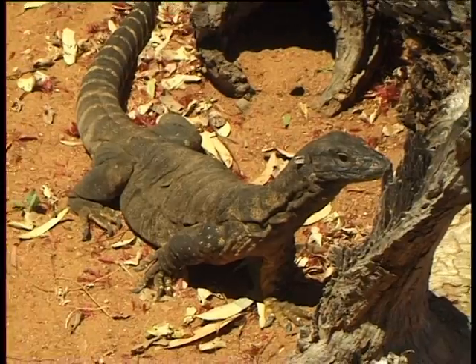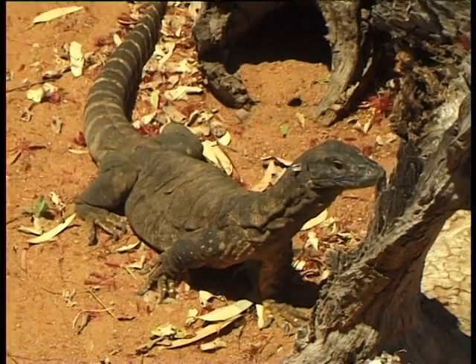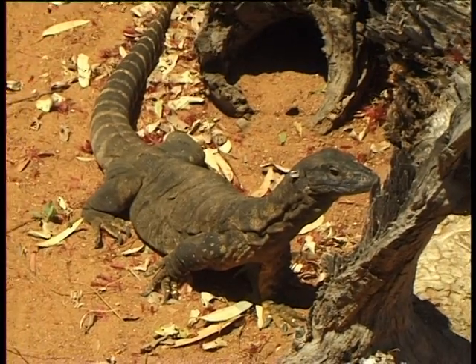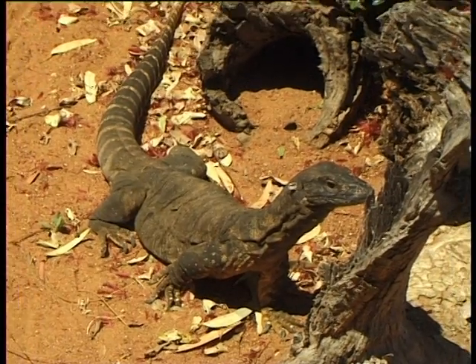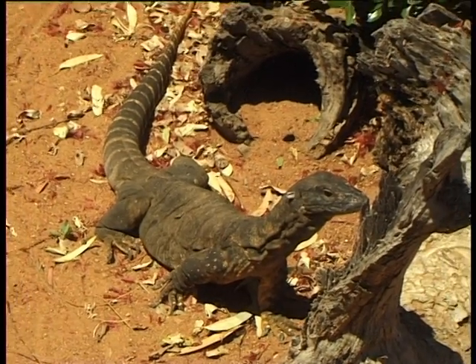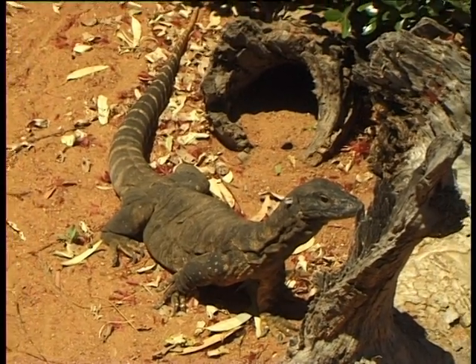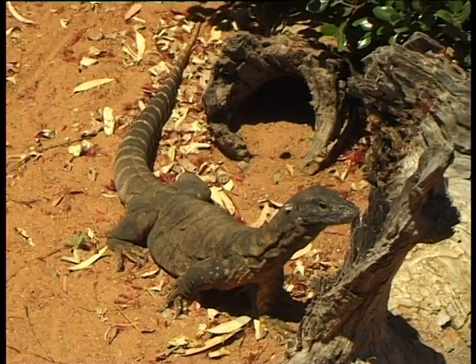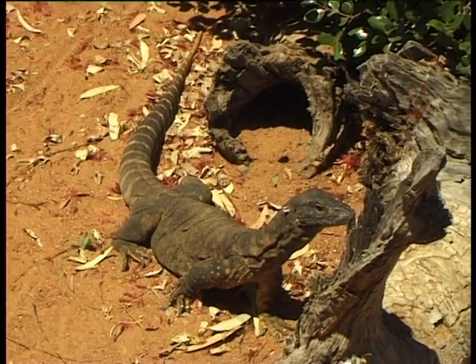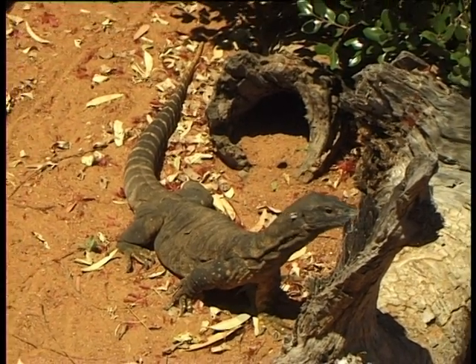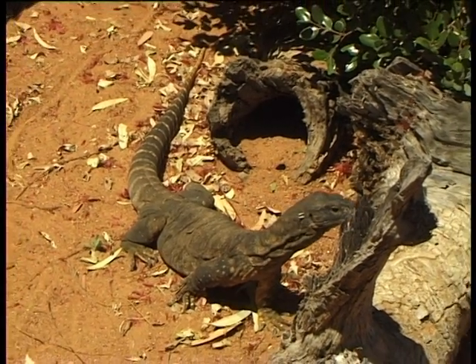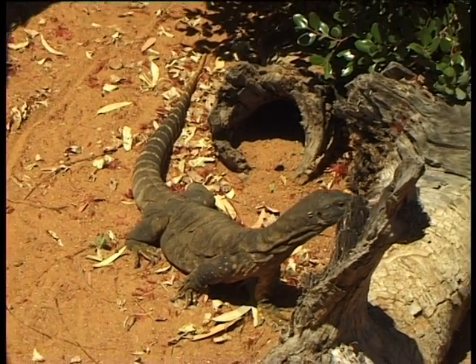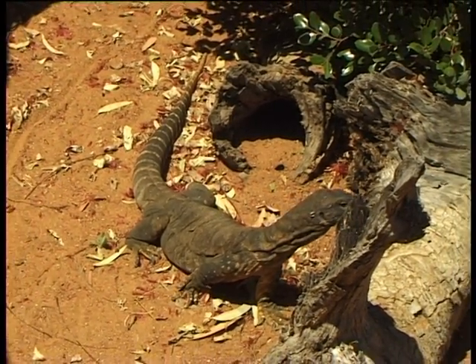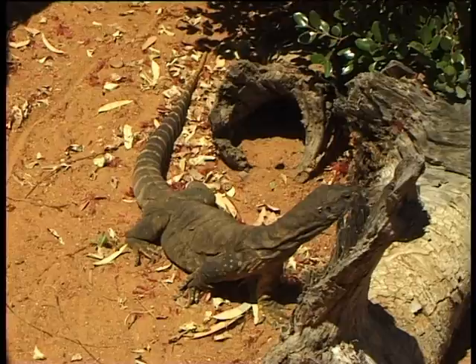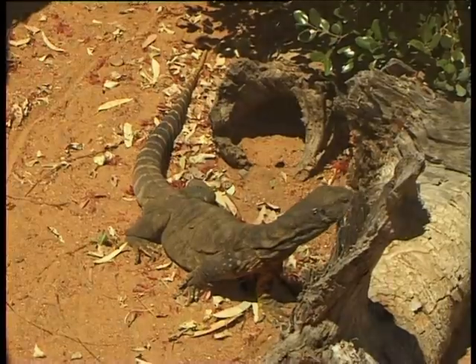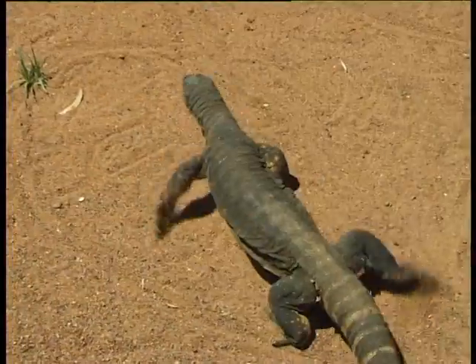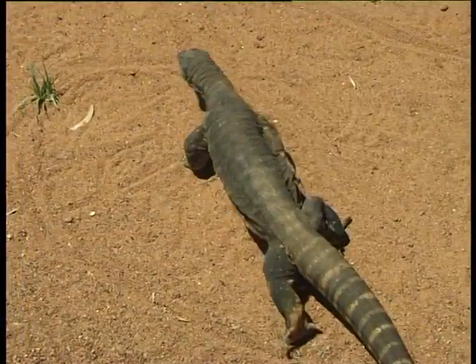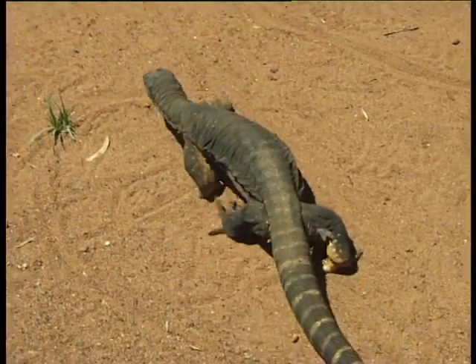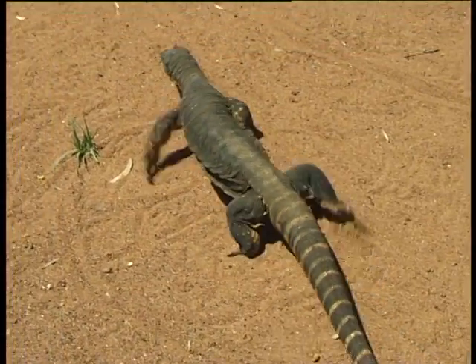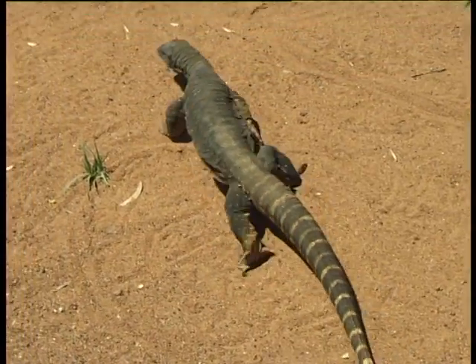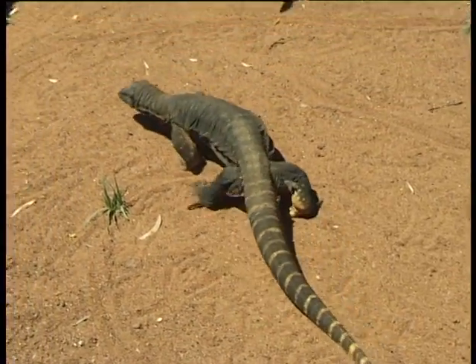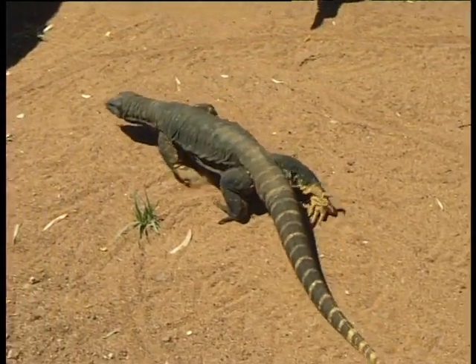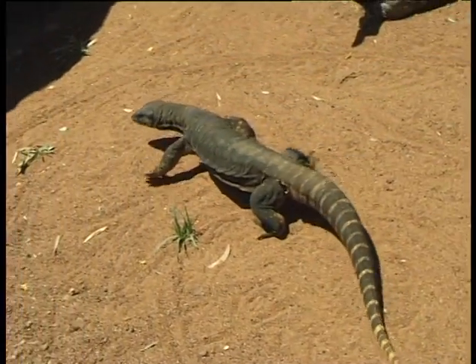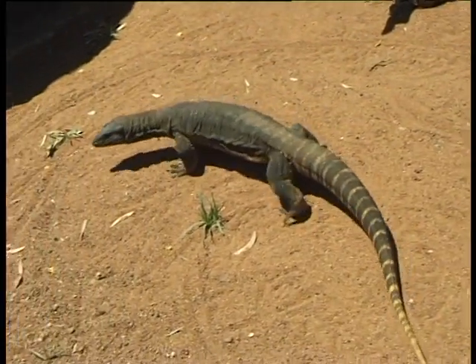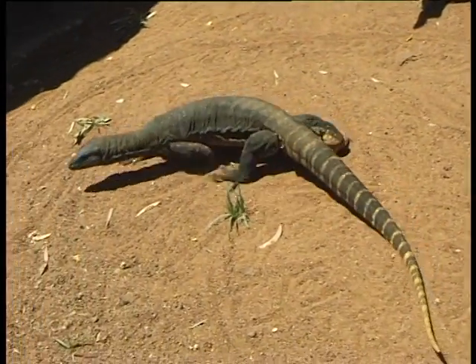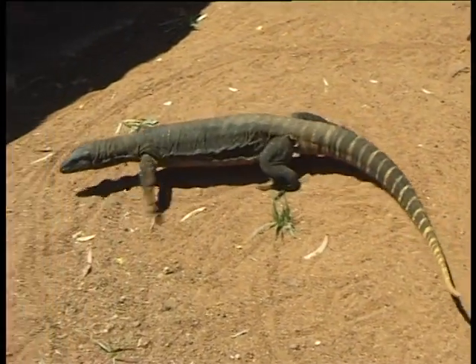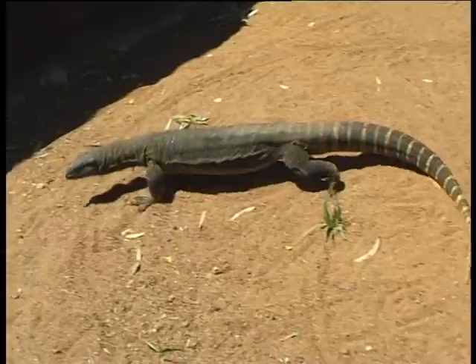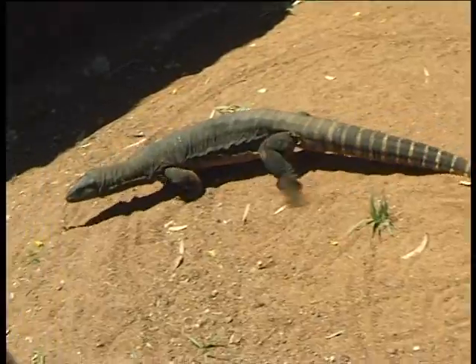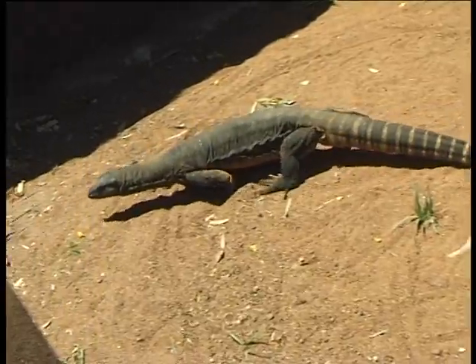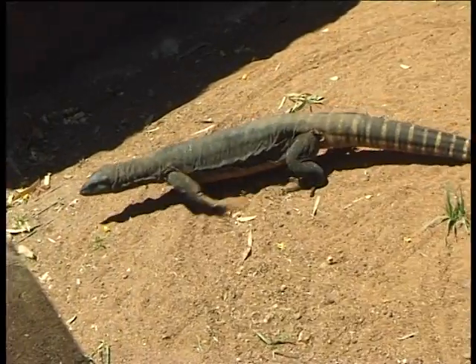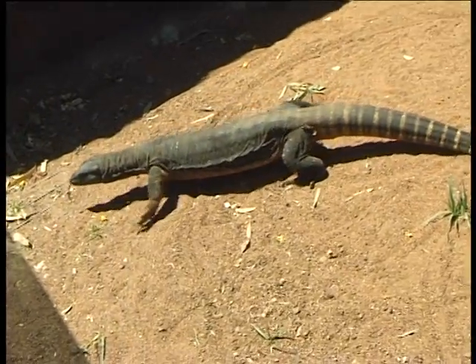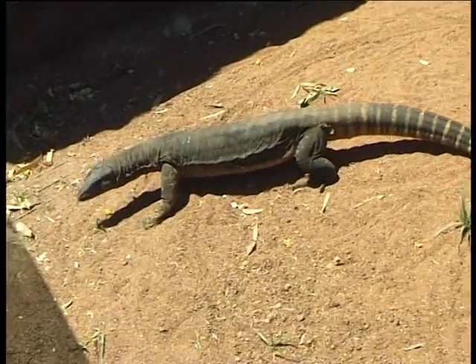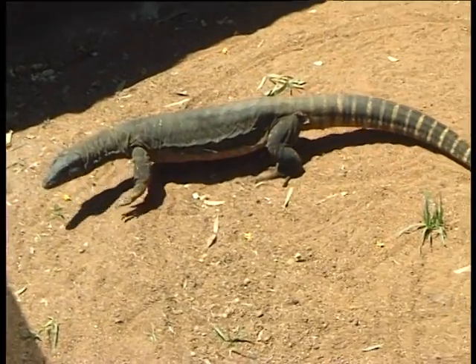This is a Rosenberg's Monitor, or a Southern Heath Monitor, as they're also called. As you can see, they're quite a large lizard. They can grow up to just over a metre long, and you can see the way she's walking there — they're quite a casual animal.